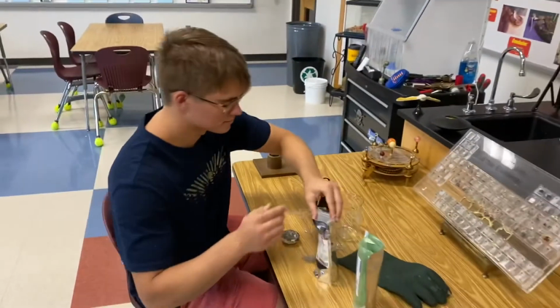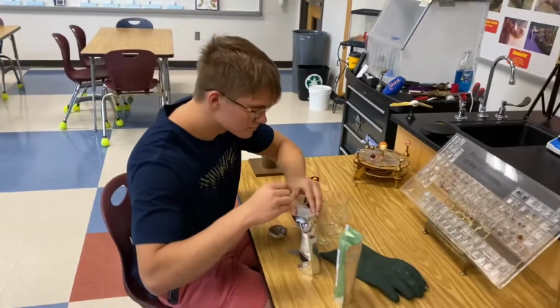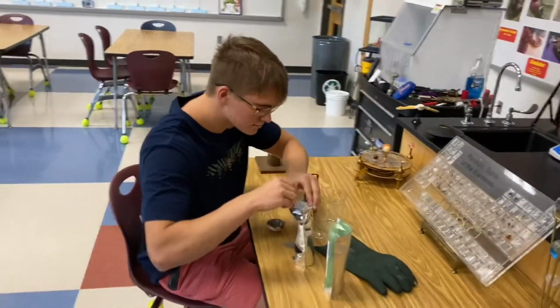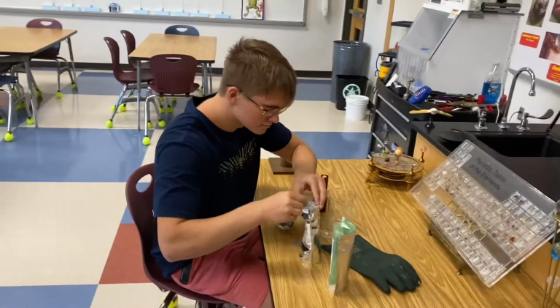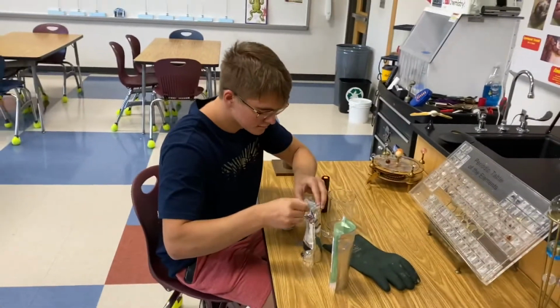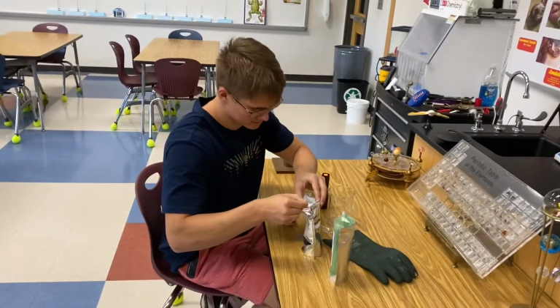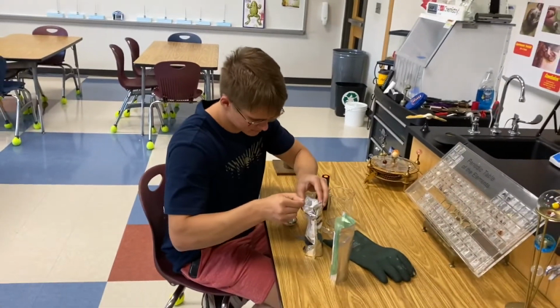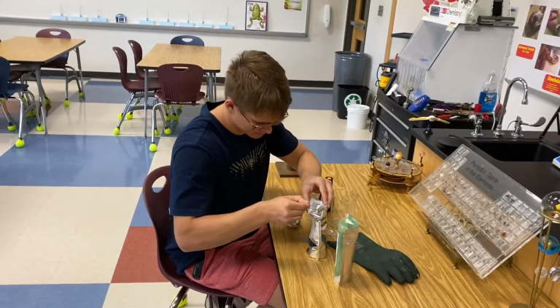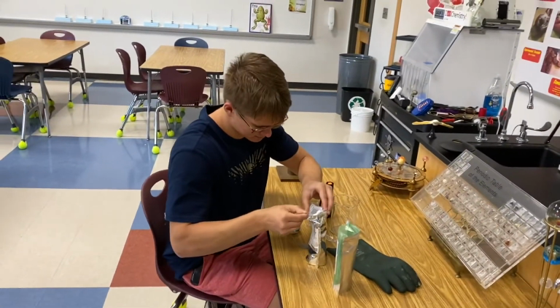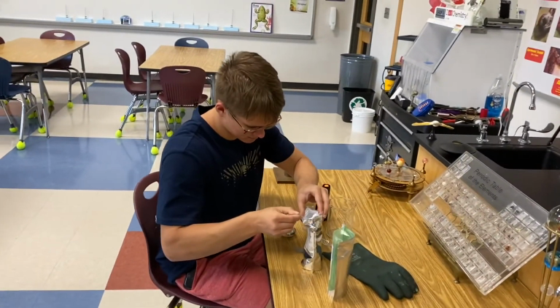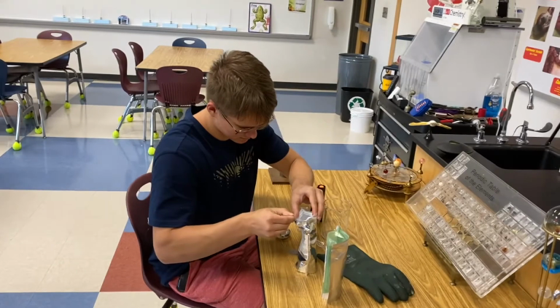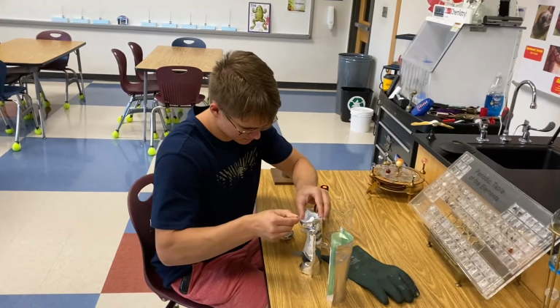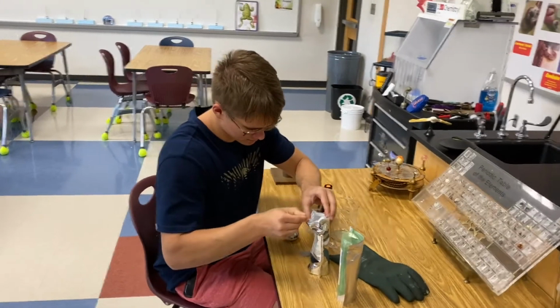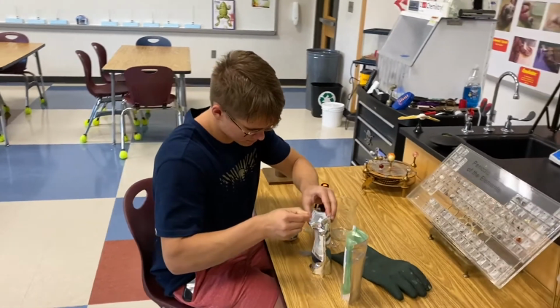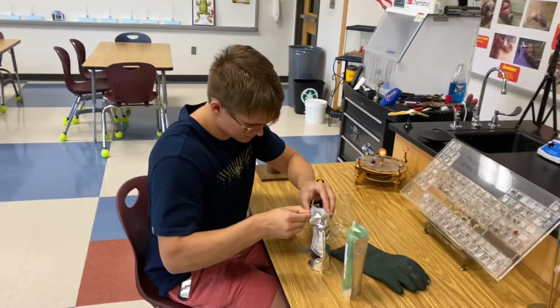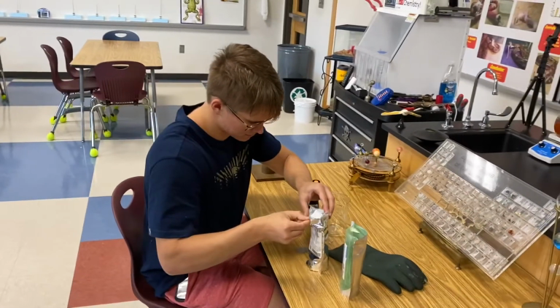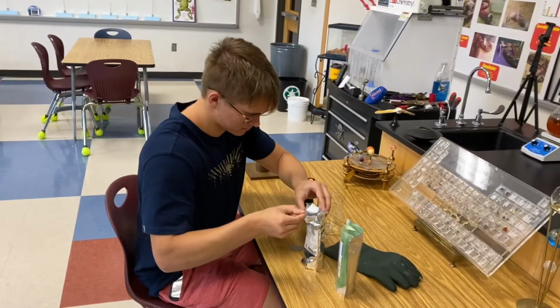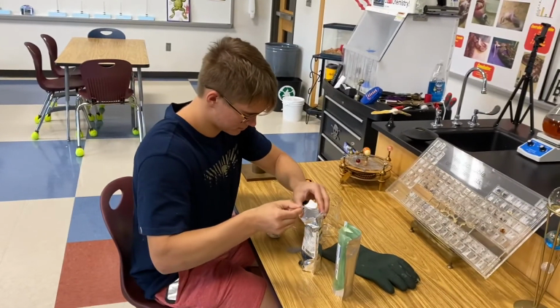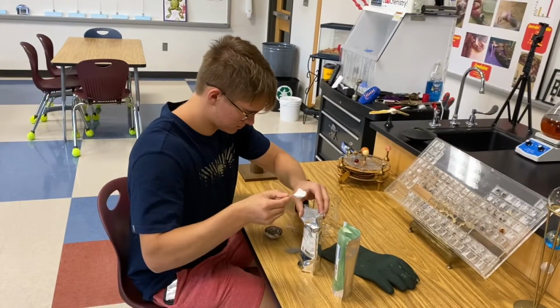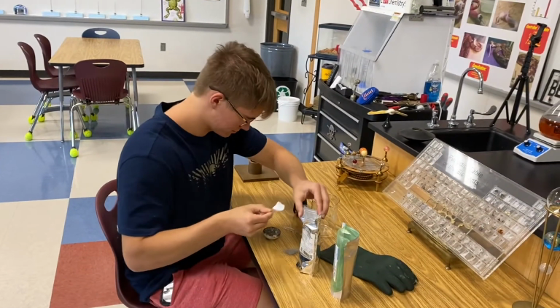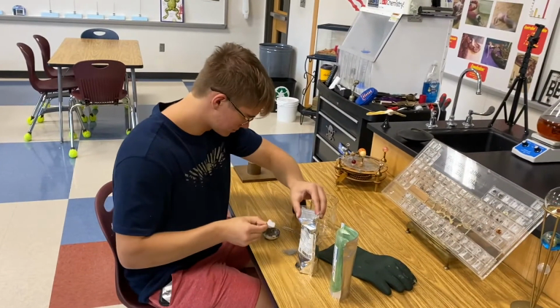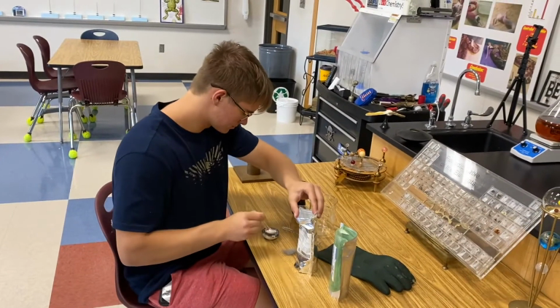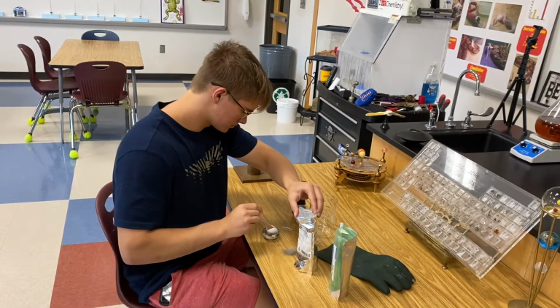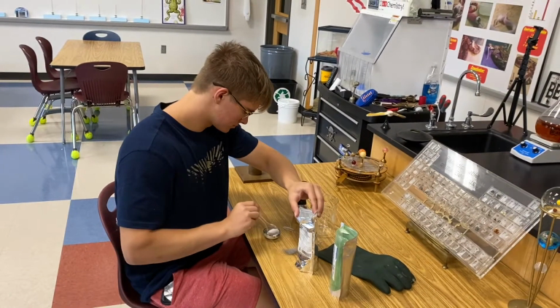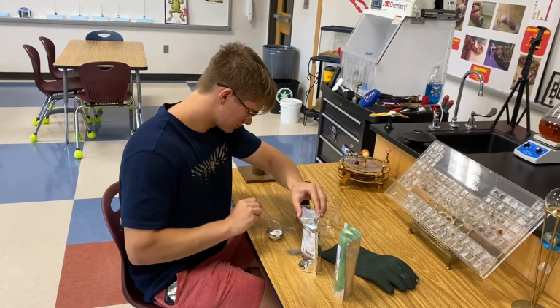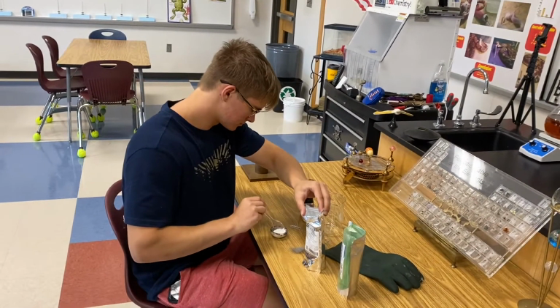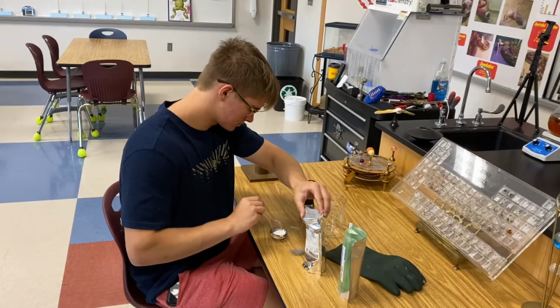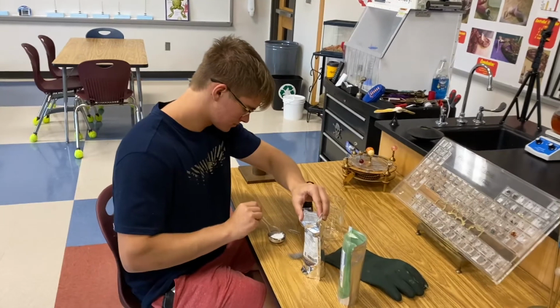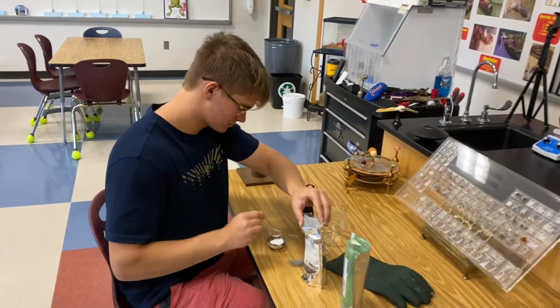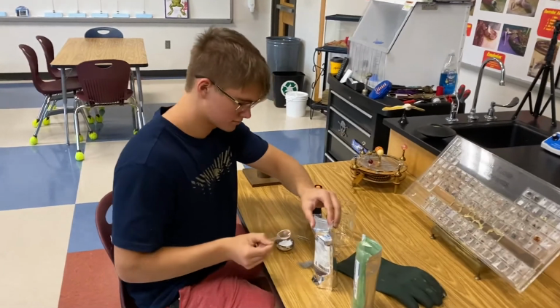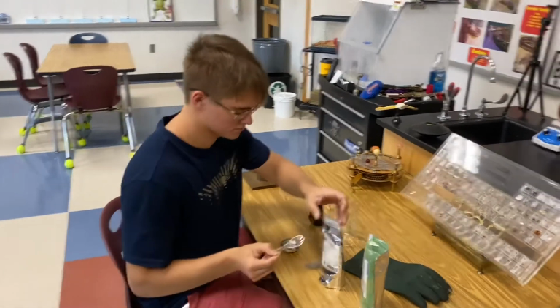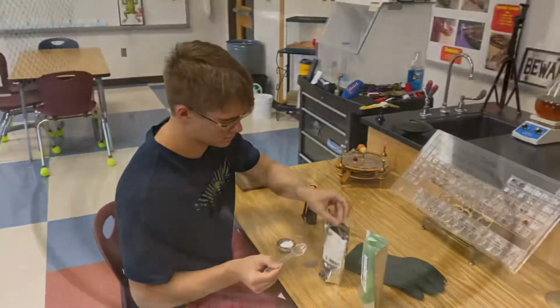Secondly, we're going to use just a little bit of steel wool in the mixture to draw plasma from the microwave oven, because this has to get really hot for it to make rubies.